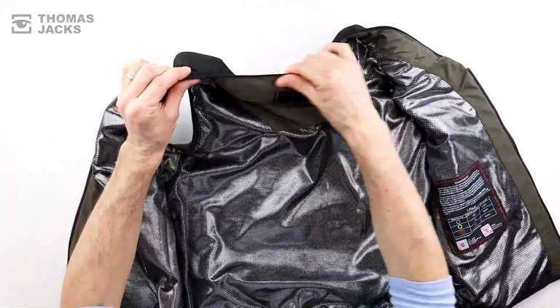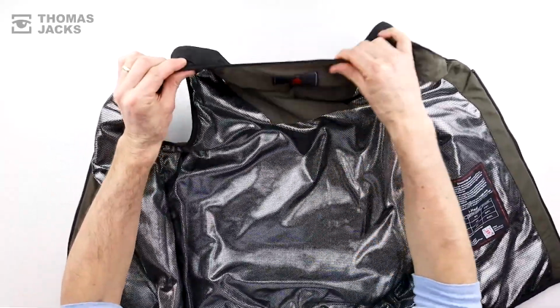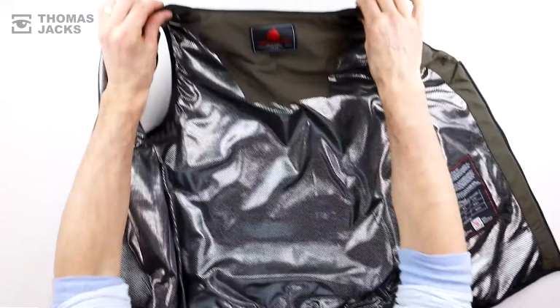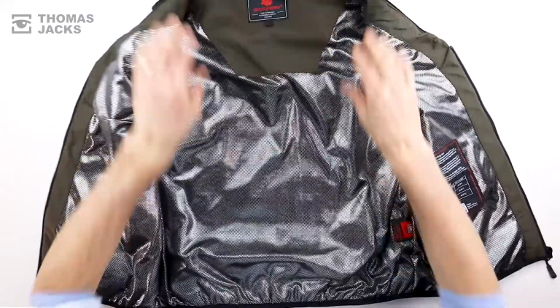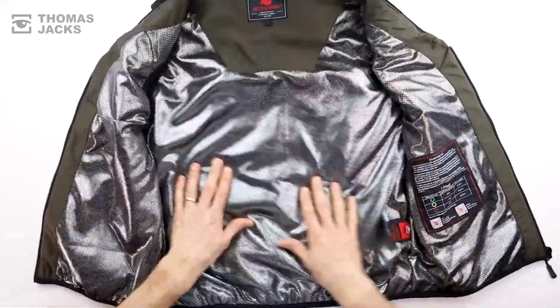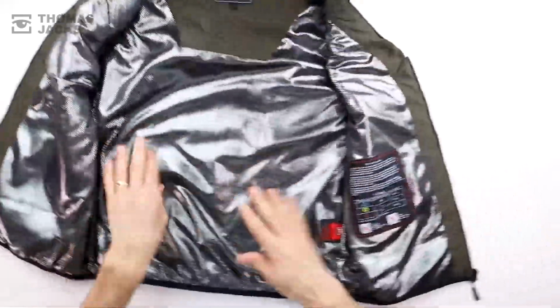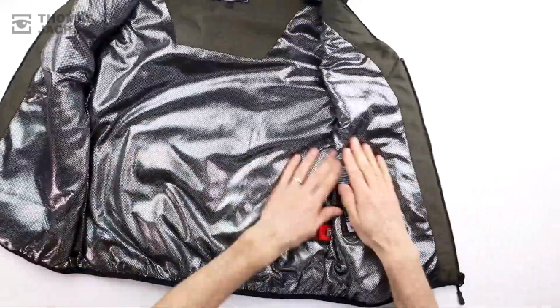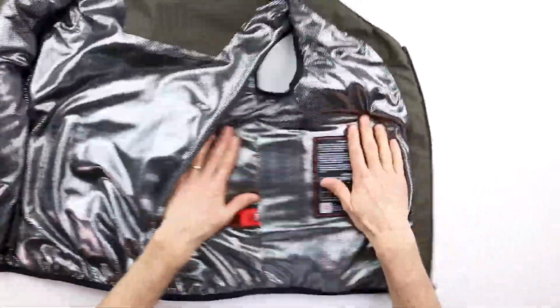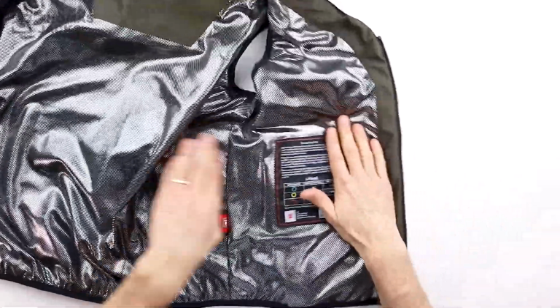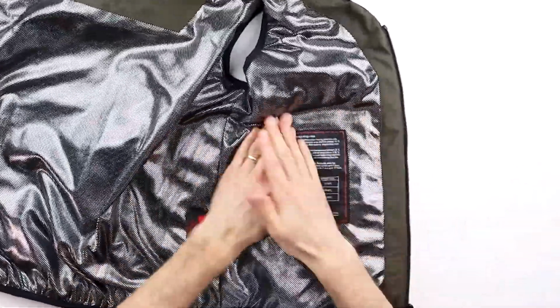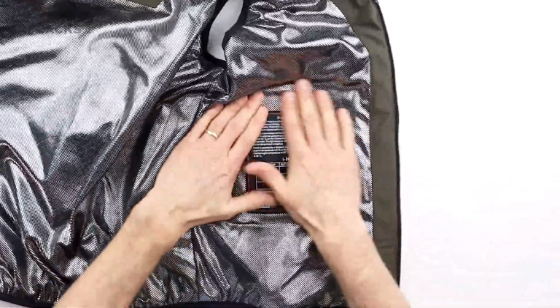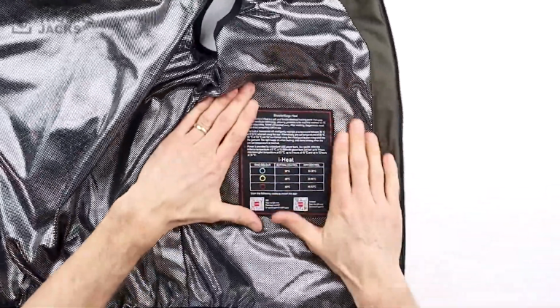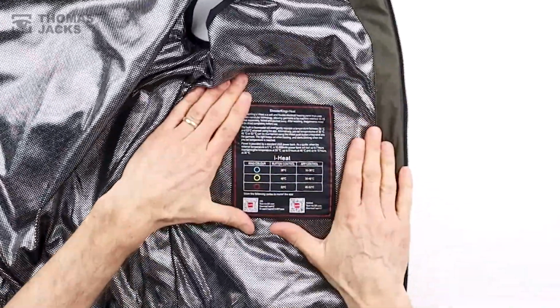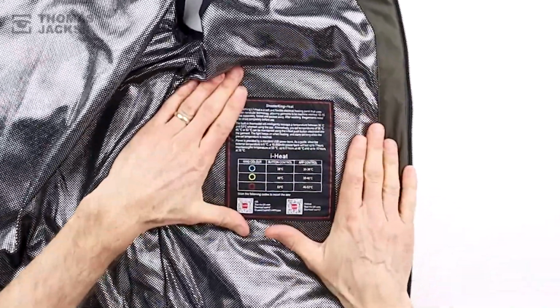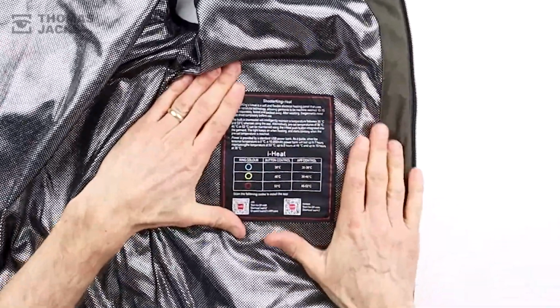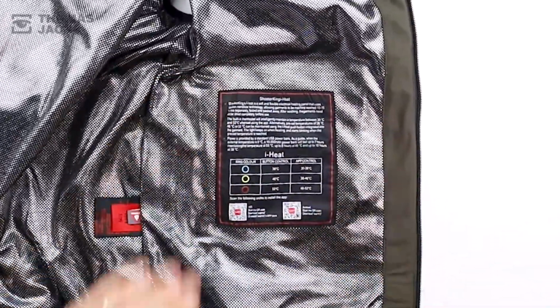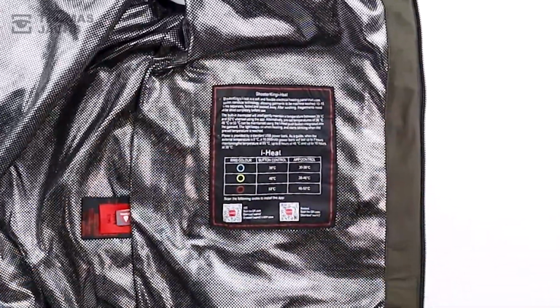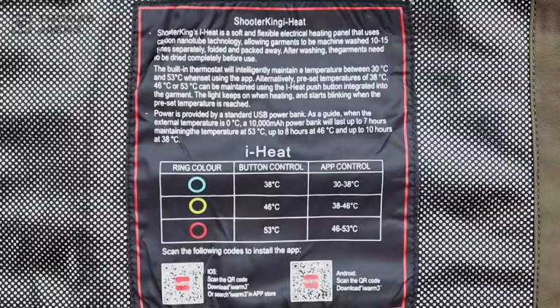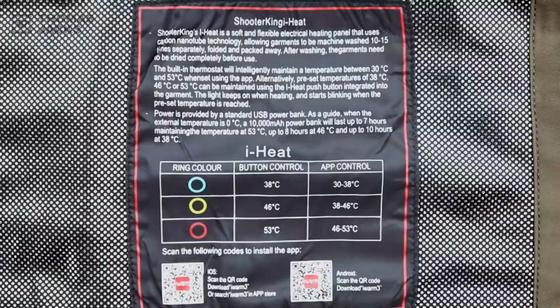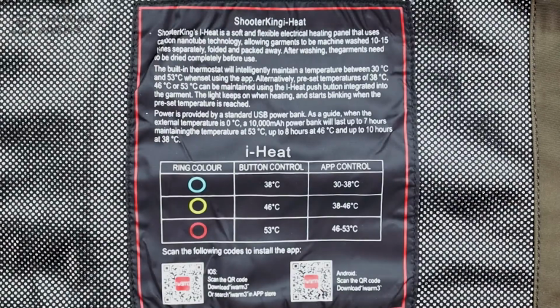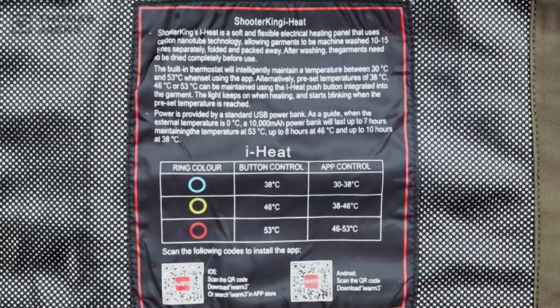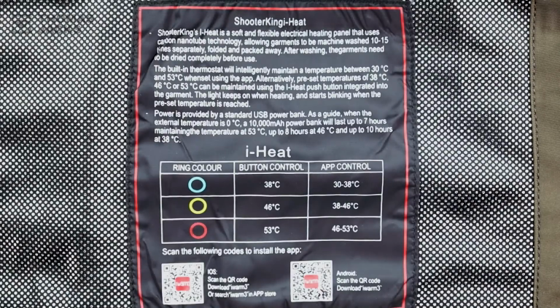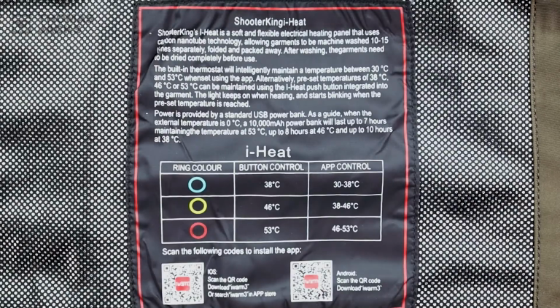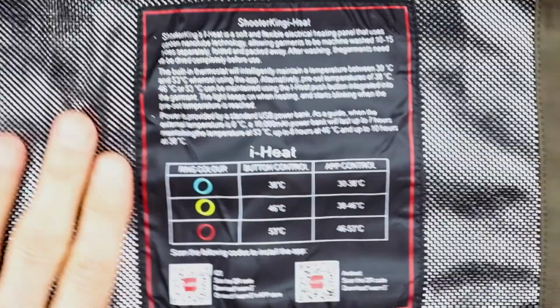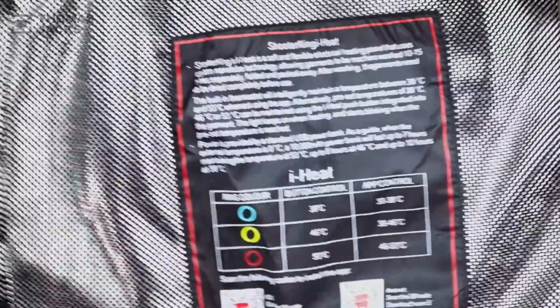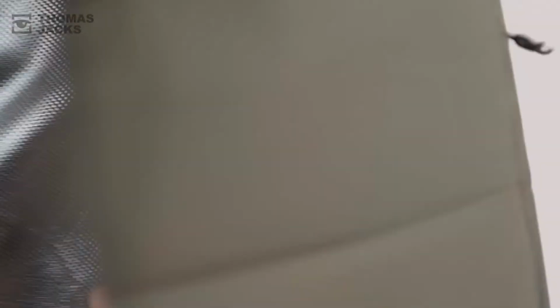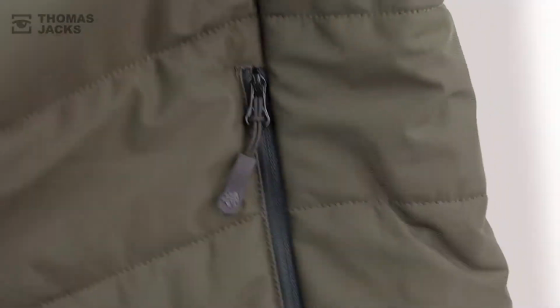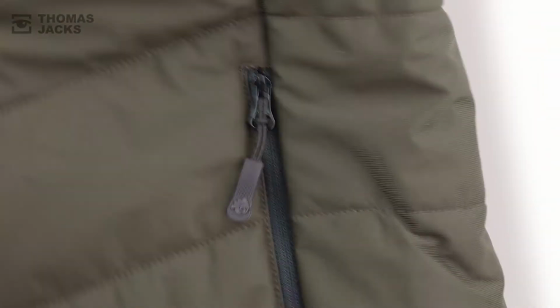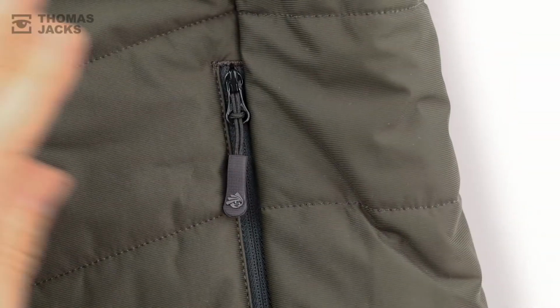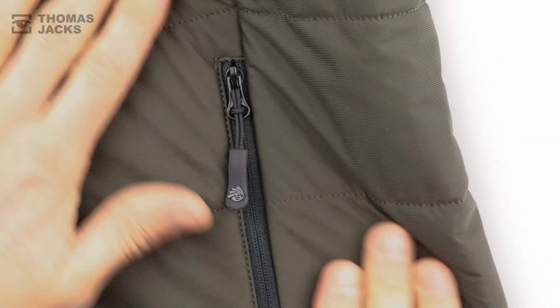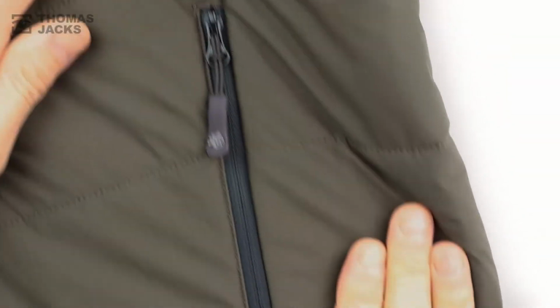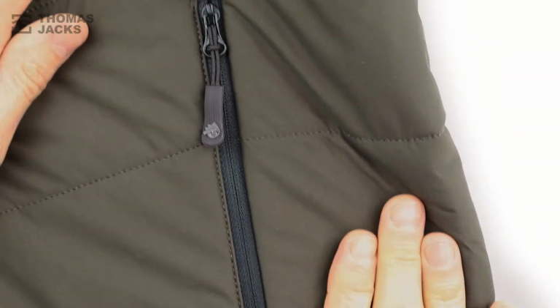And the invaluable part if you're stood around in the cold, sat on a quad bike or in a high seat, is the smart tech that provides a controlled source of heat for up to 10 hours.